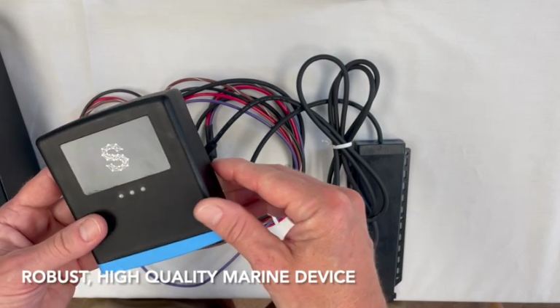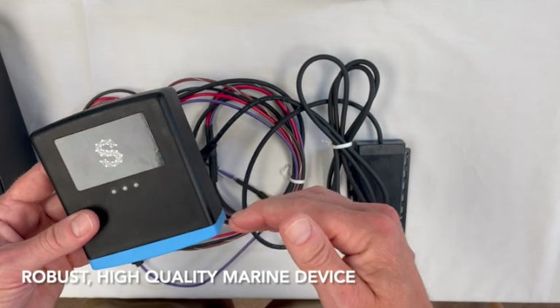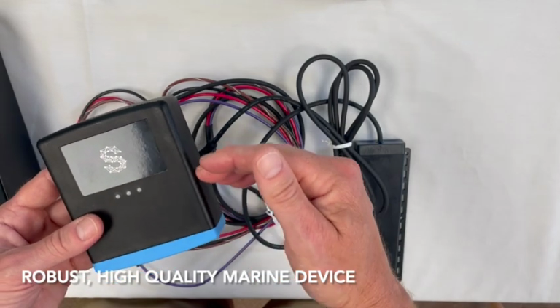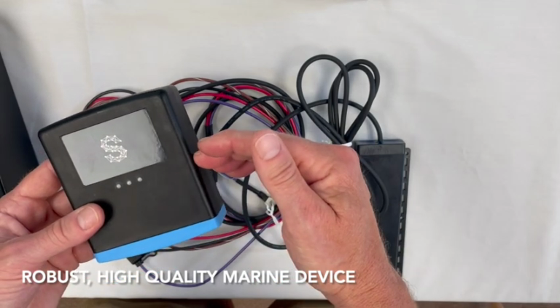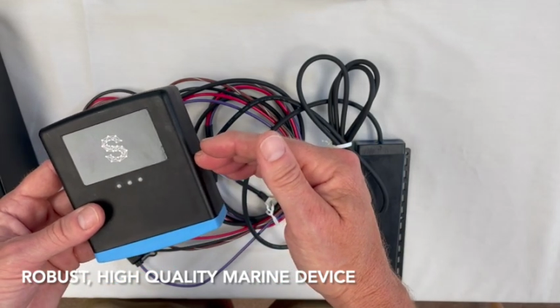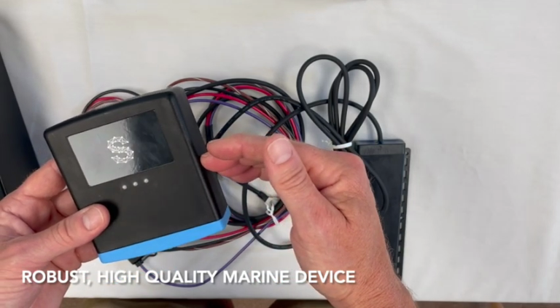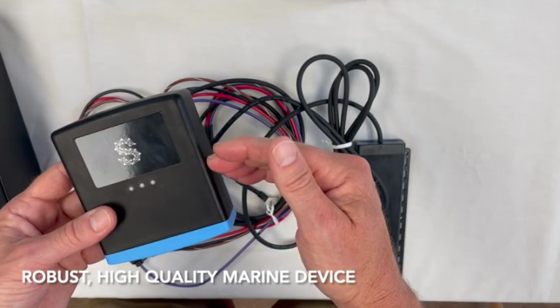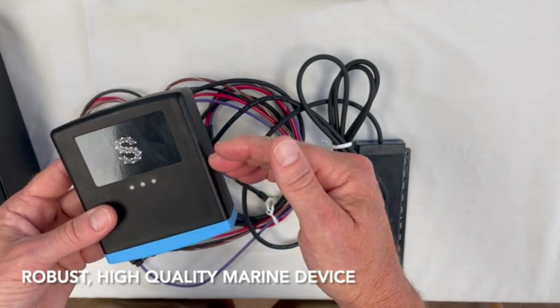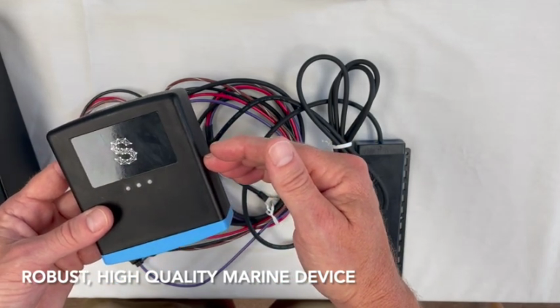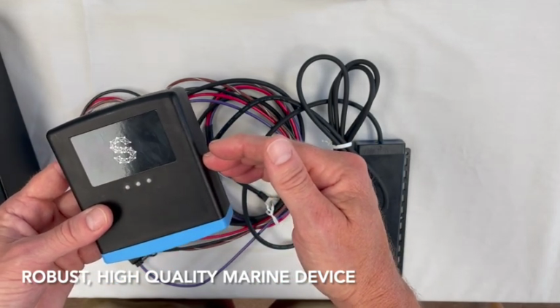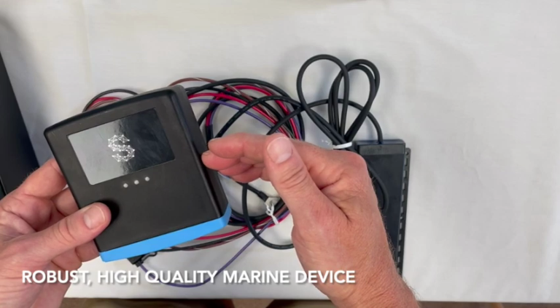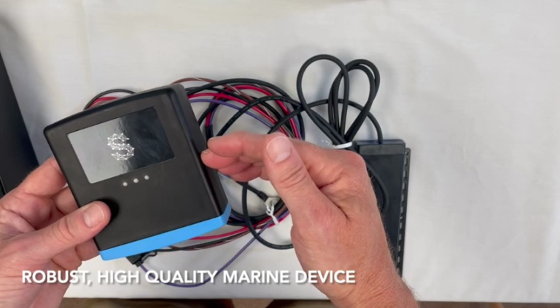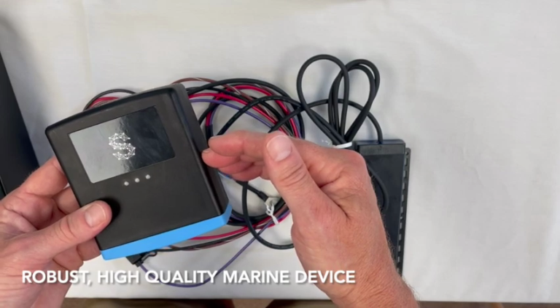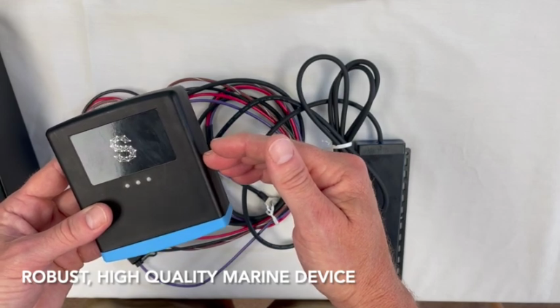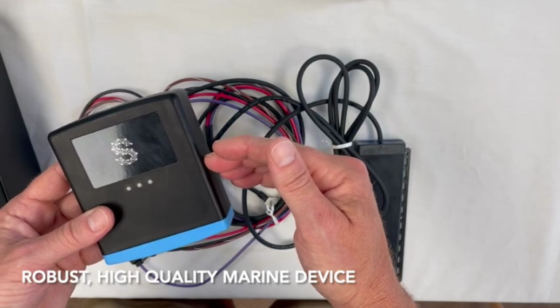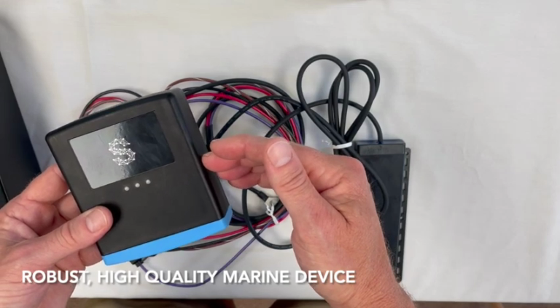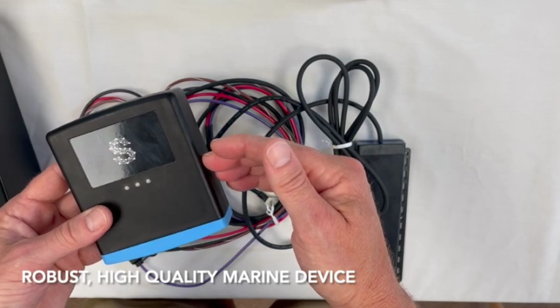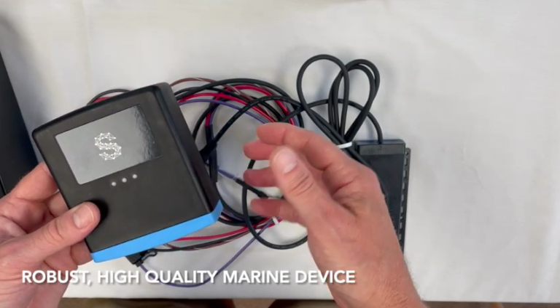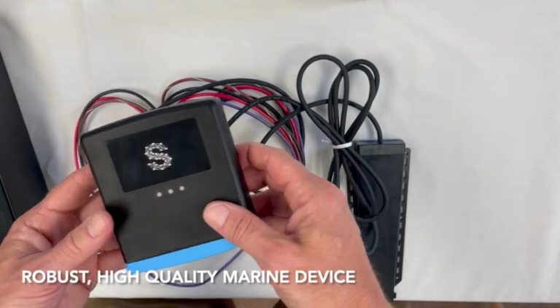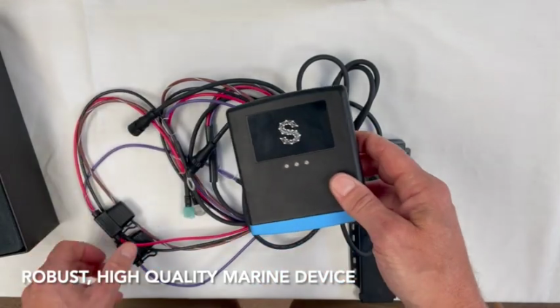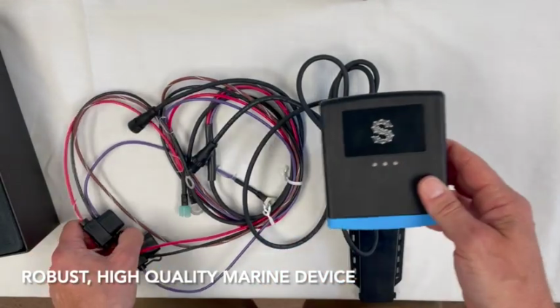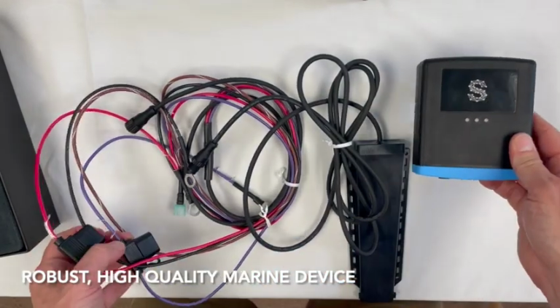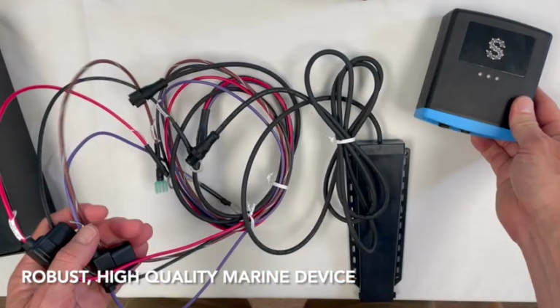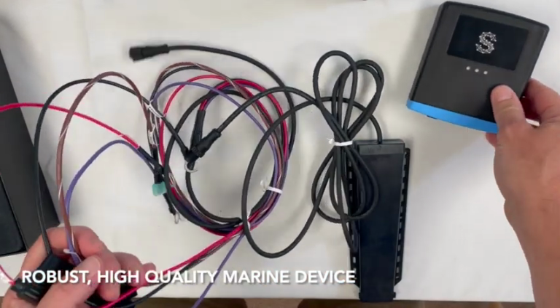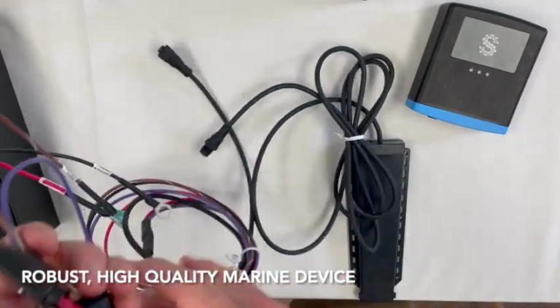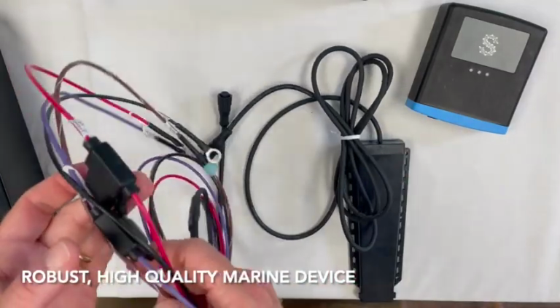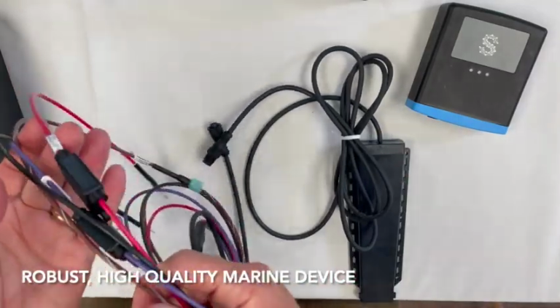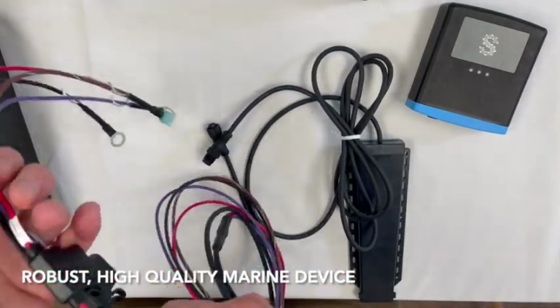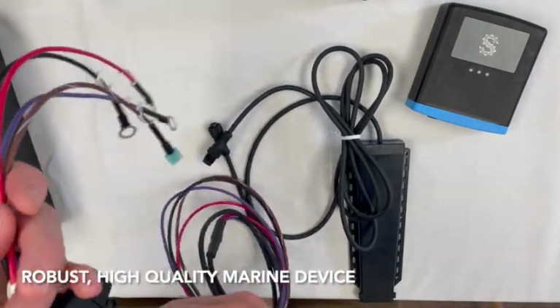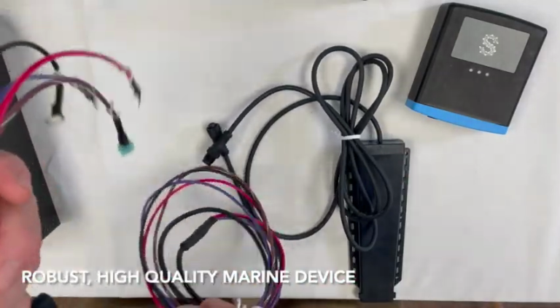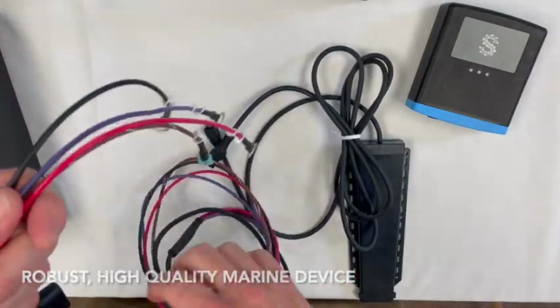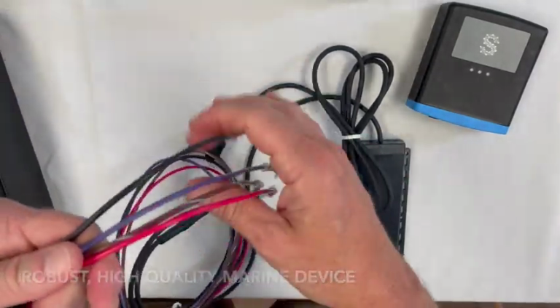Inside the unit itself, circuit boards have a polymer coating for additional waterproofing. And of course, all these wires are heavy-duty, tinned, marine-grade wiring.